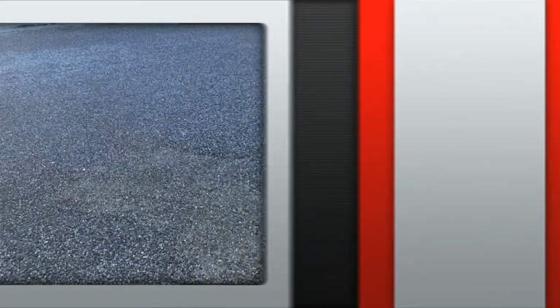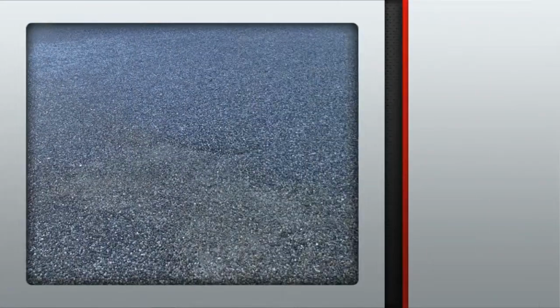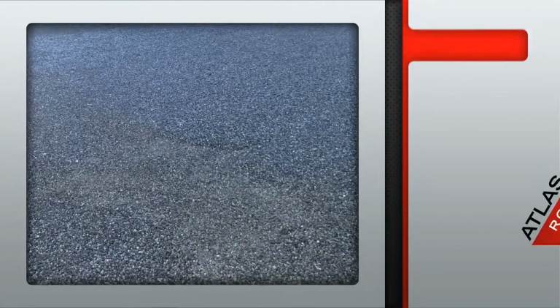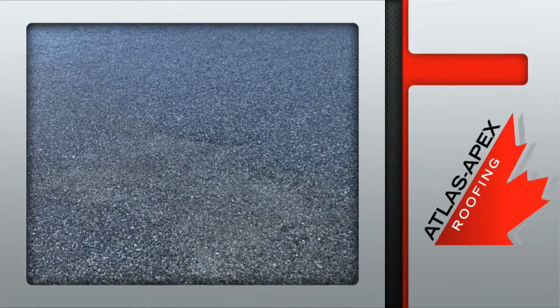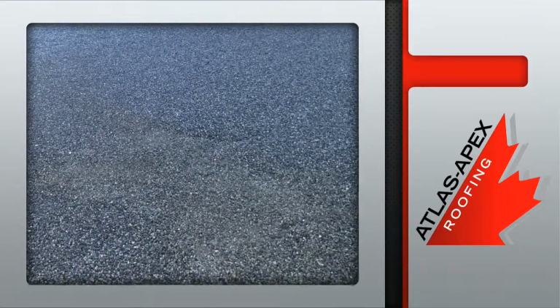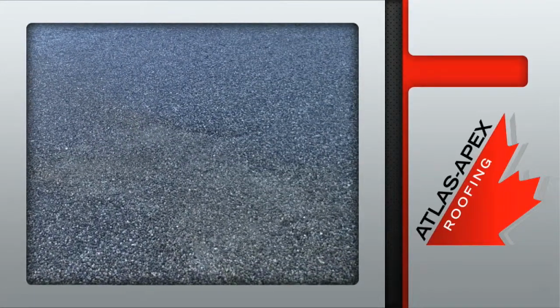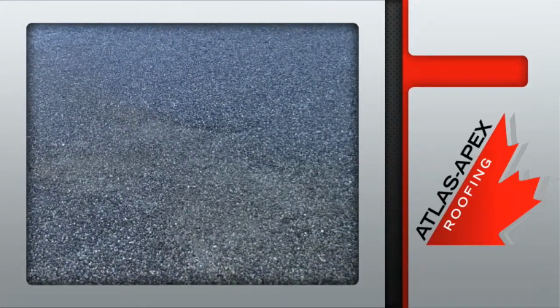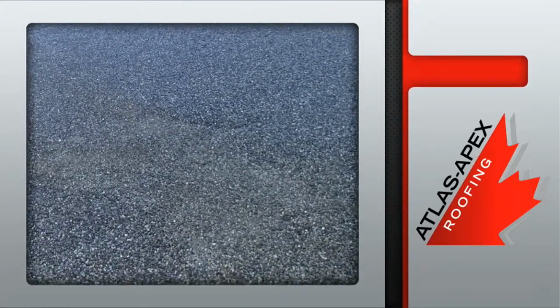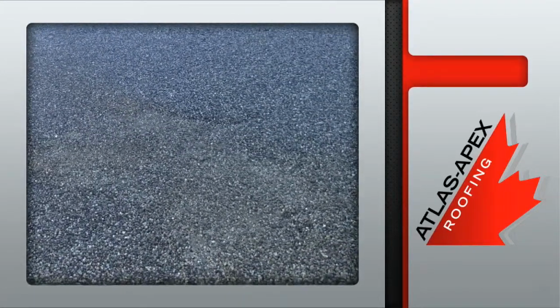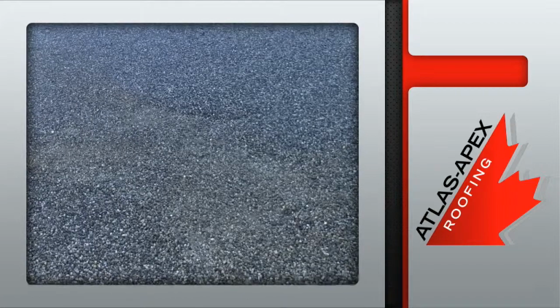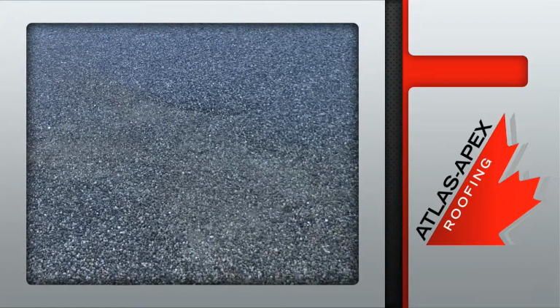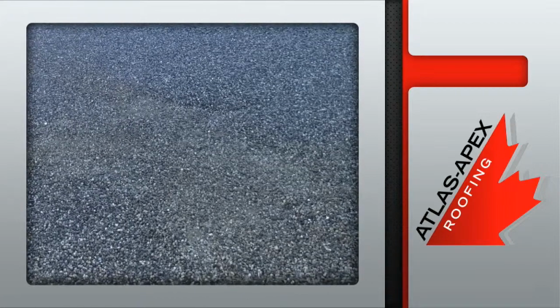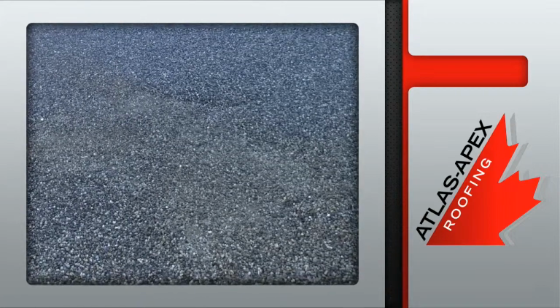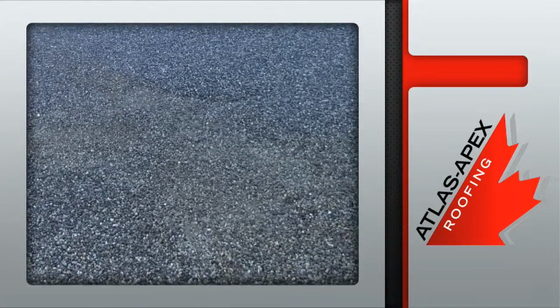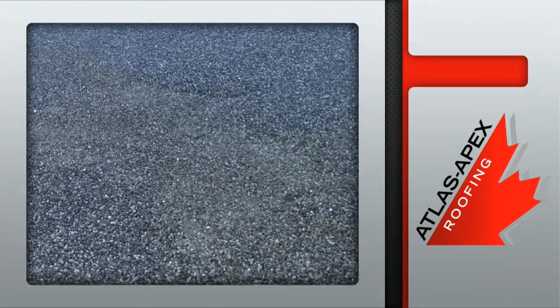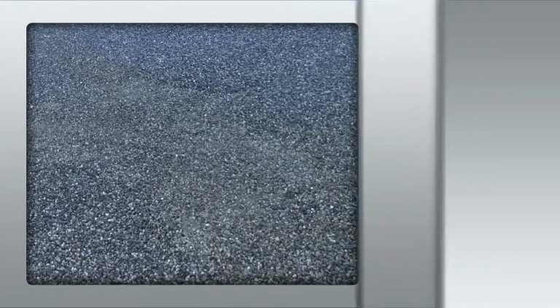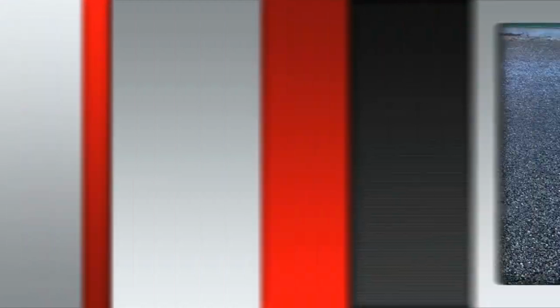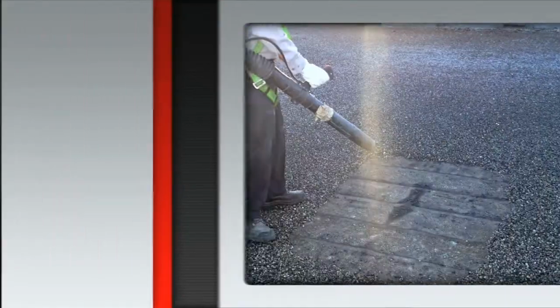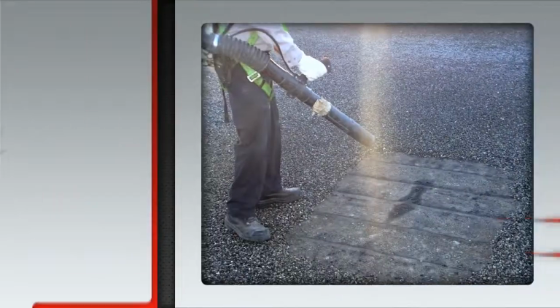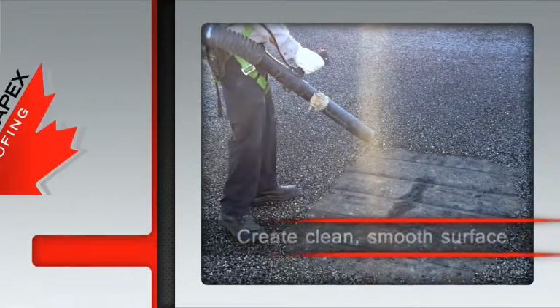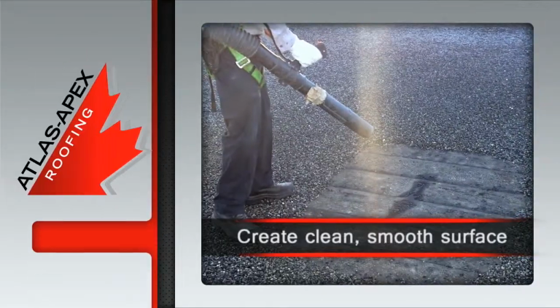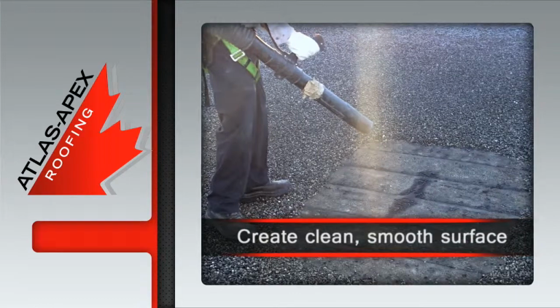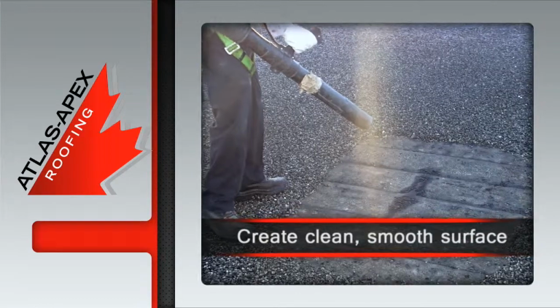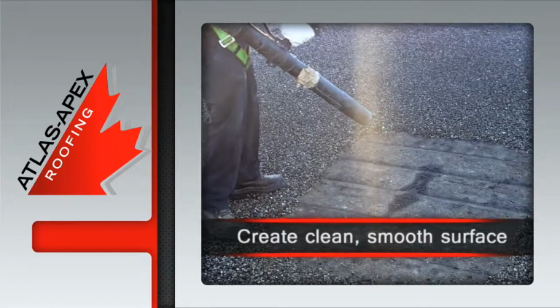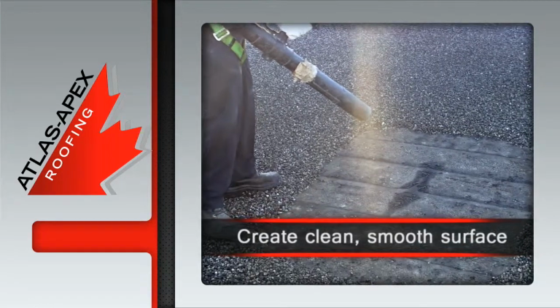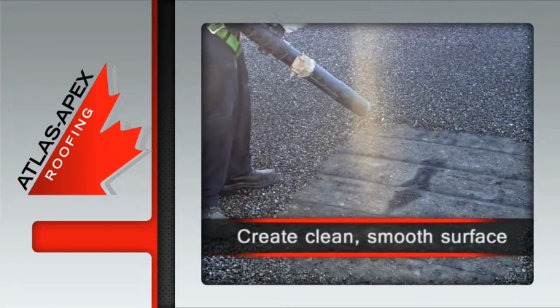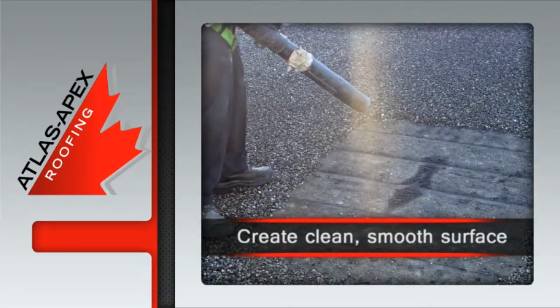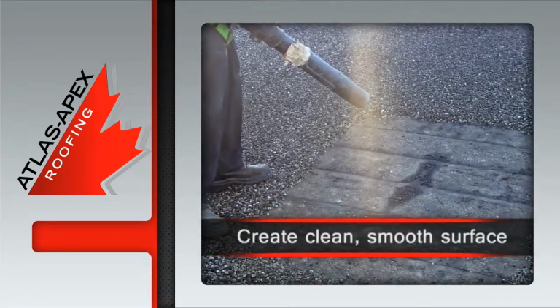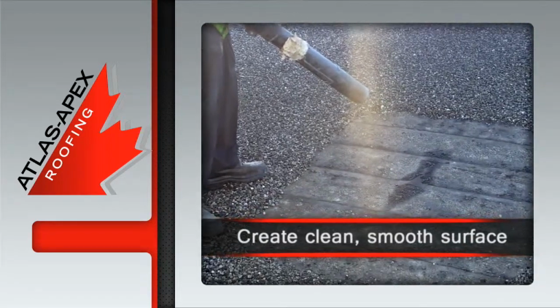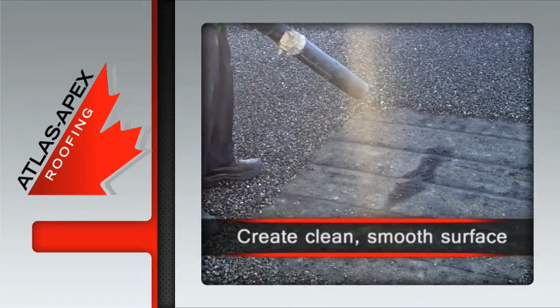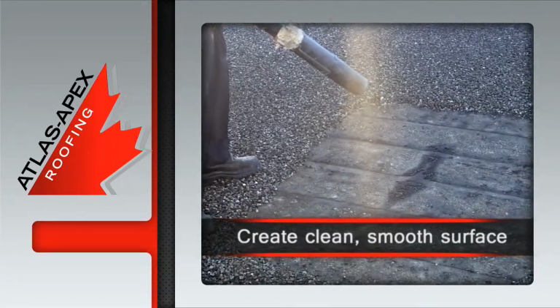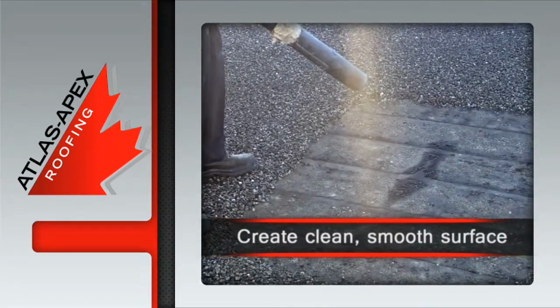A blister ridge repair starts out with our crew identifying the trouble area, which is often discoloured and raised. To create a clean and smooth work surface, a pack blower is used to disperse the top layer of dirt and gravel.